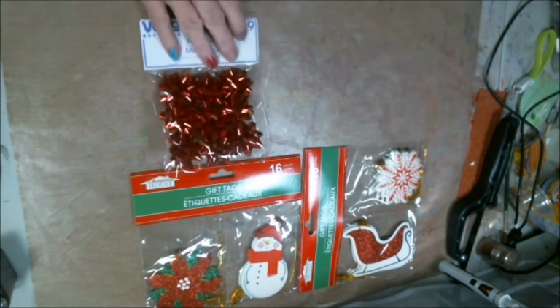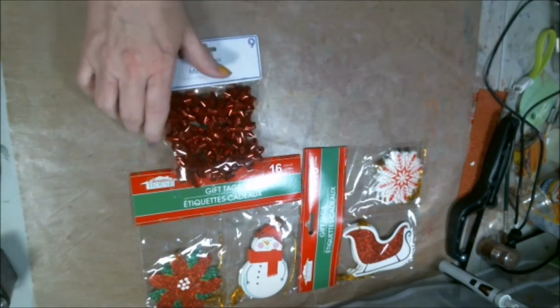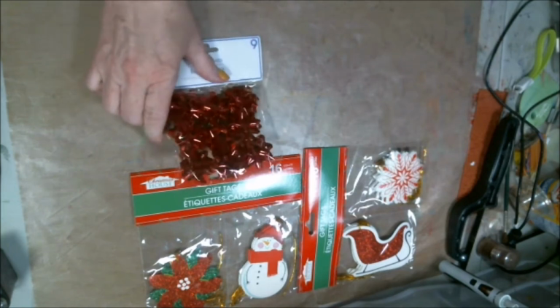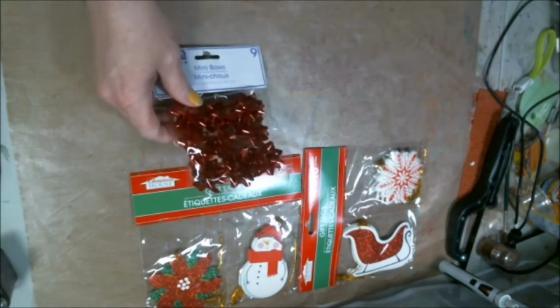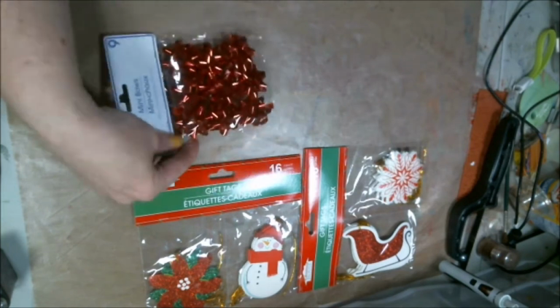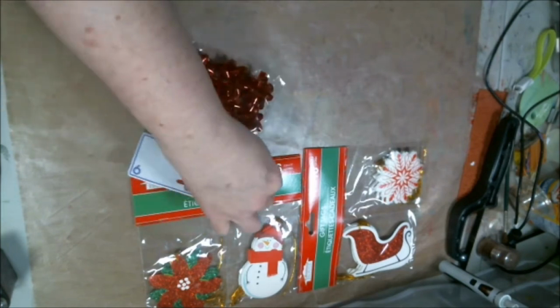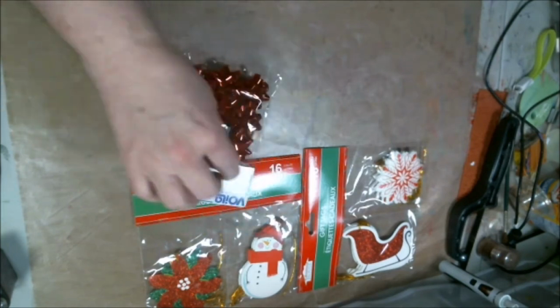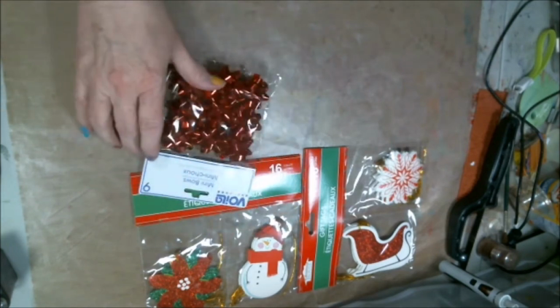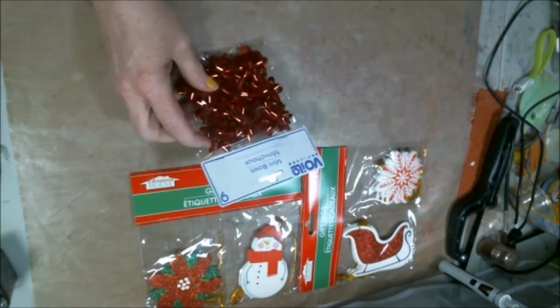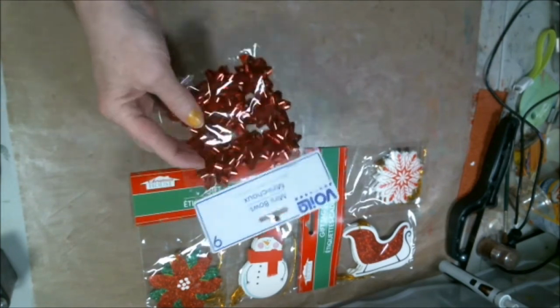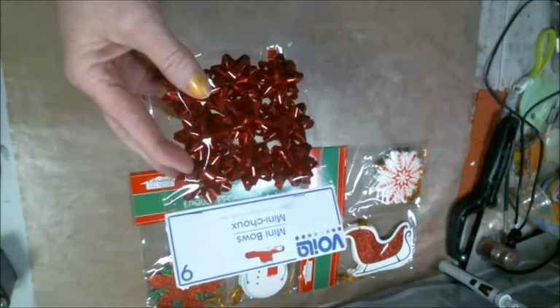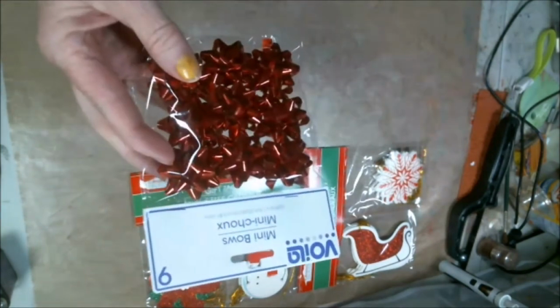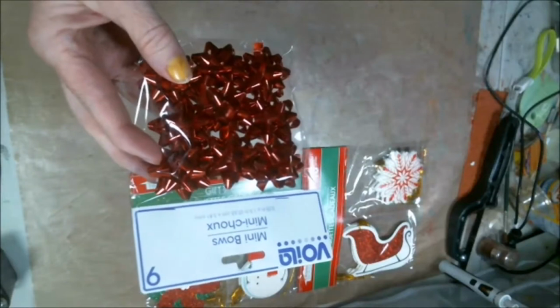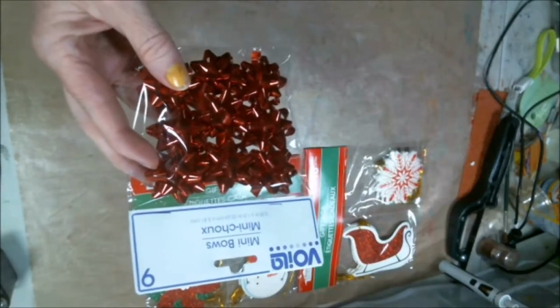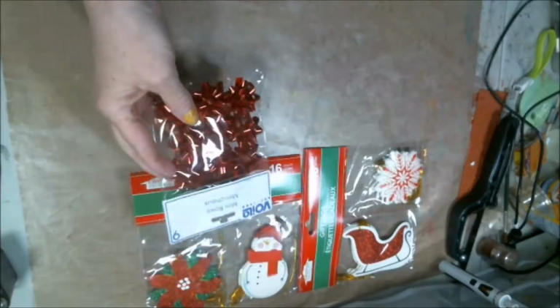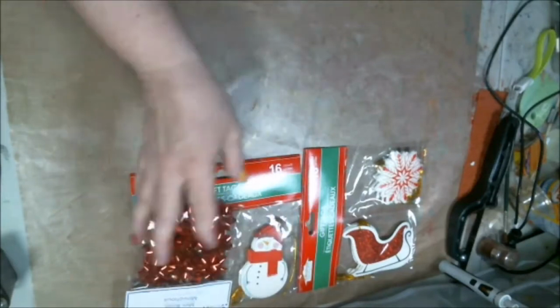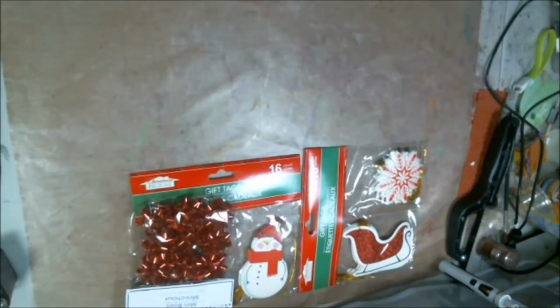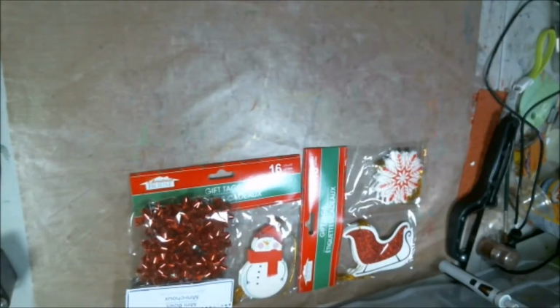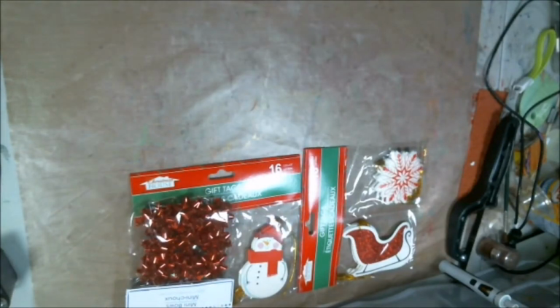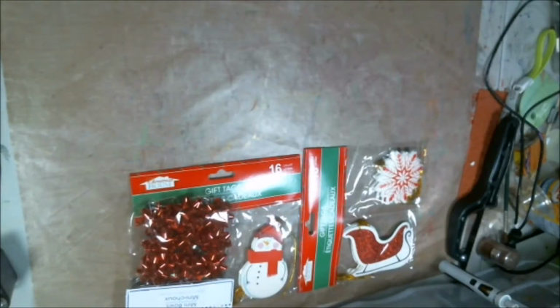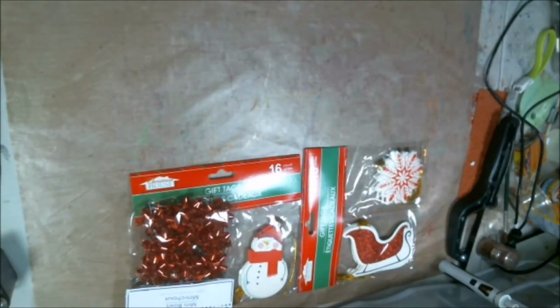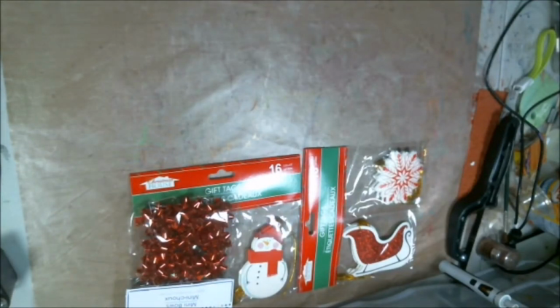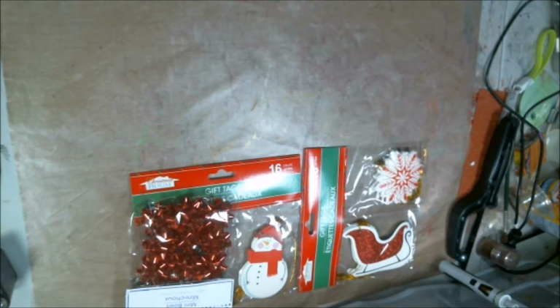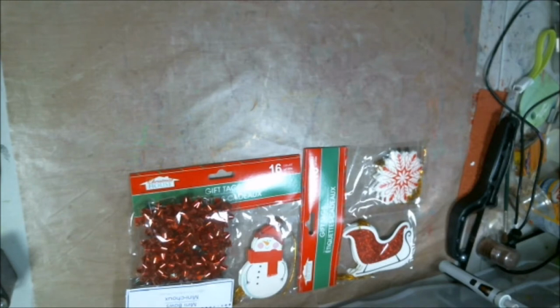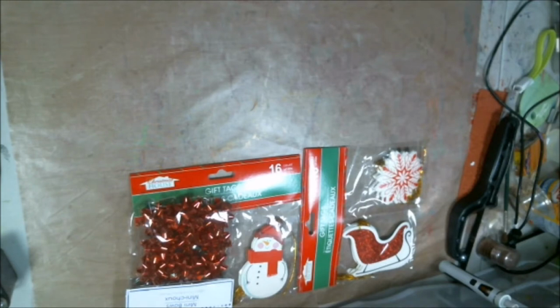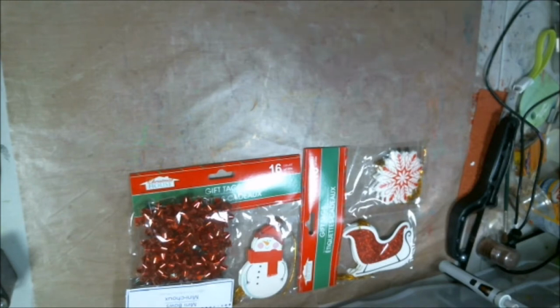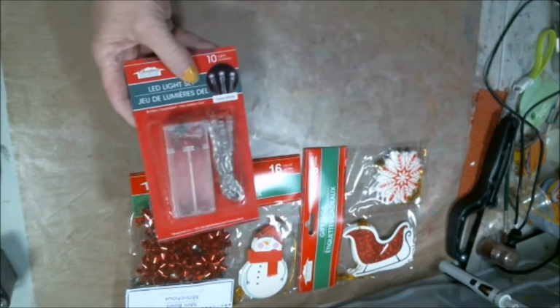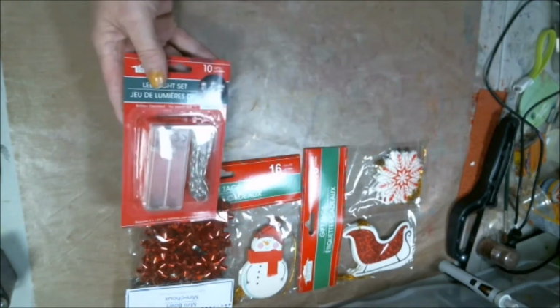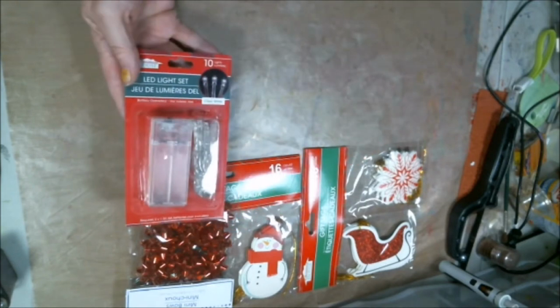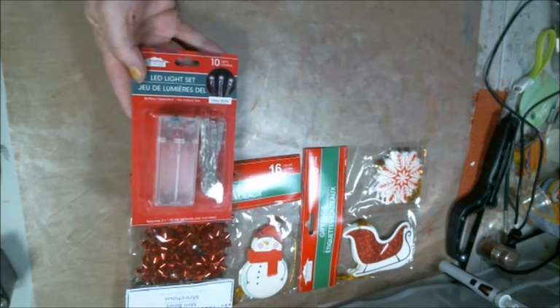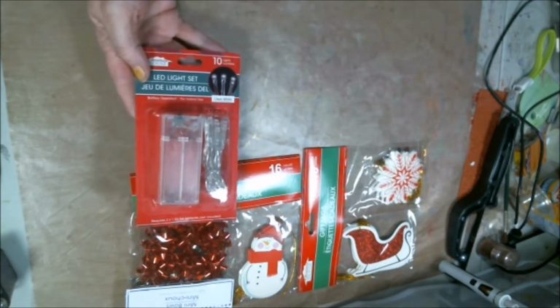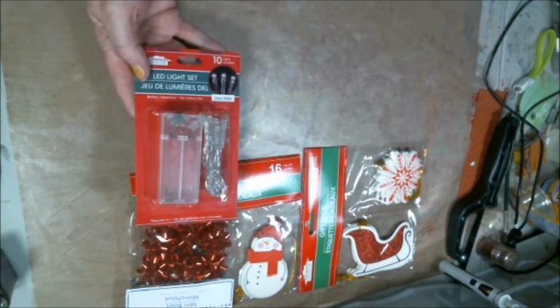Bows. Little bows. And some mini LED lights.